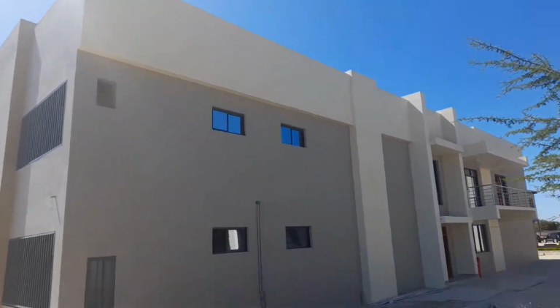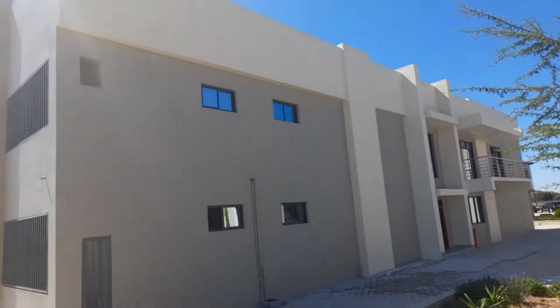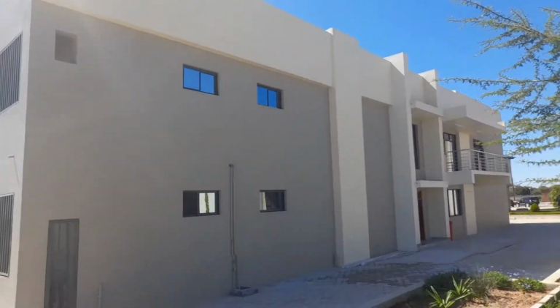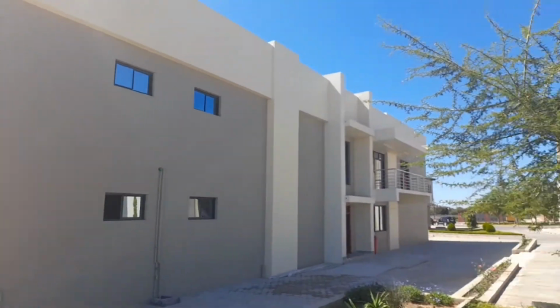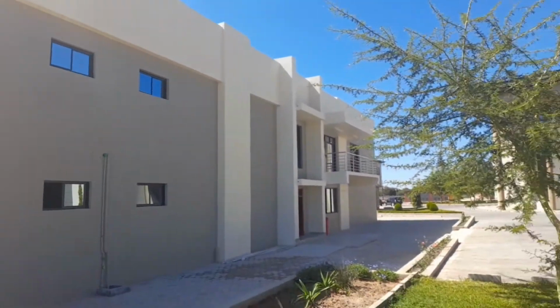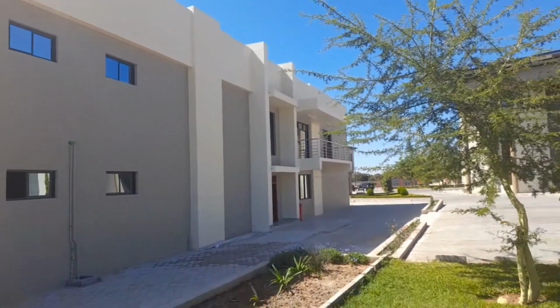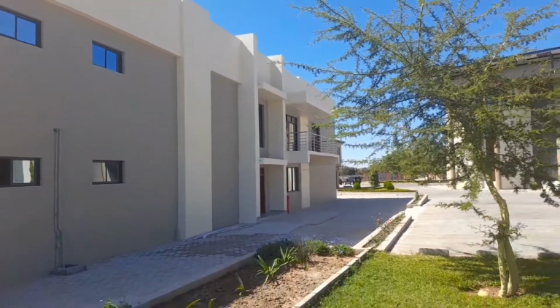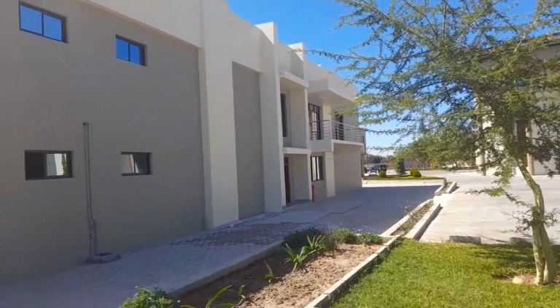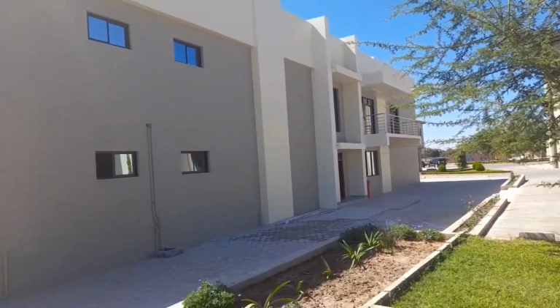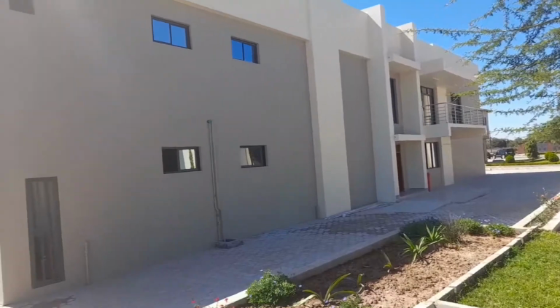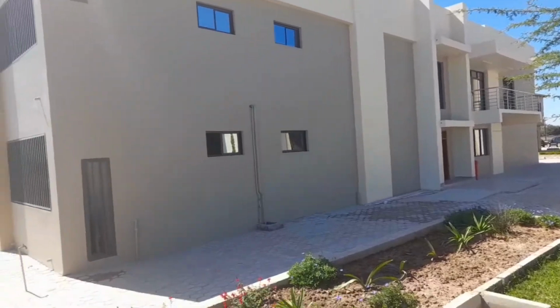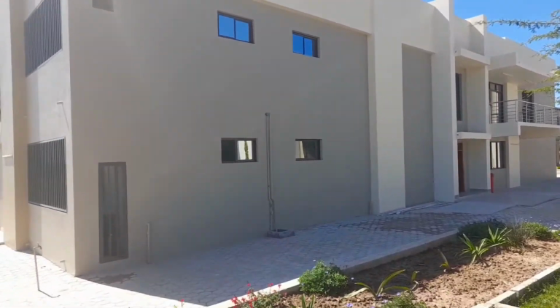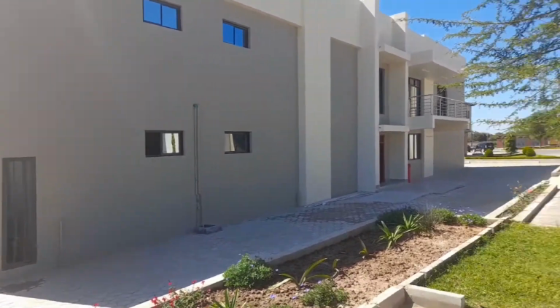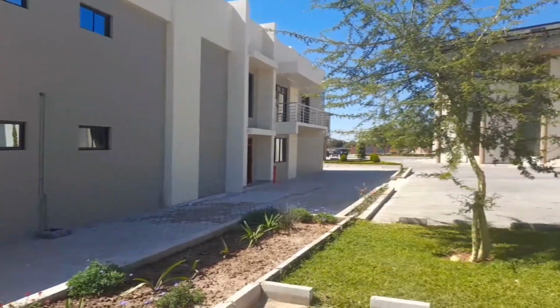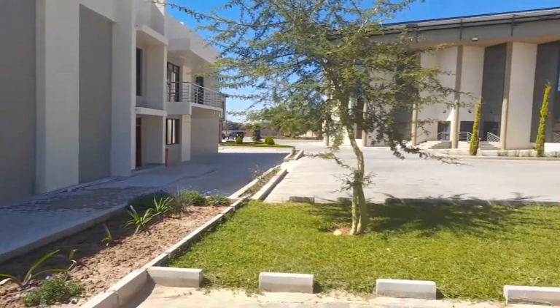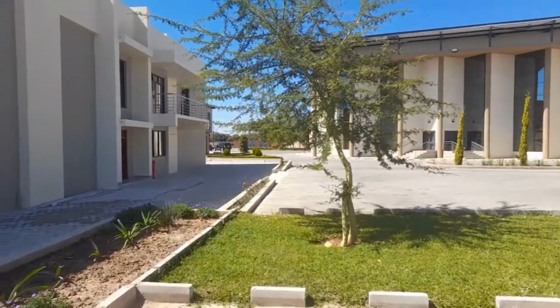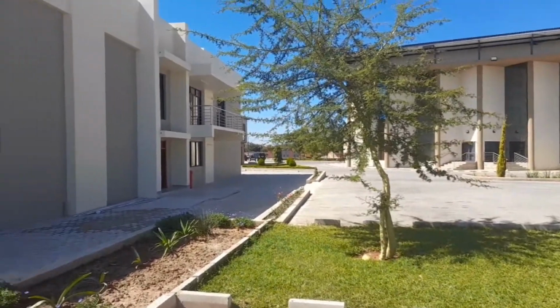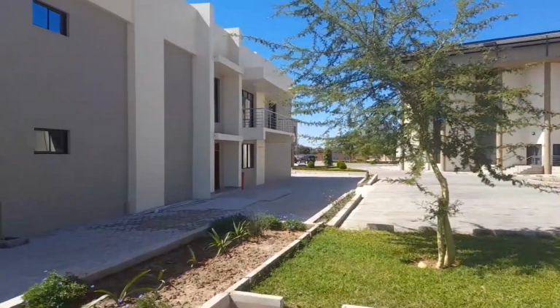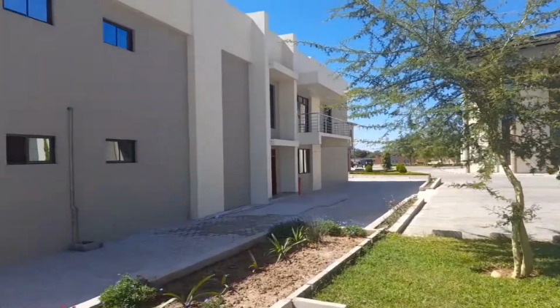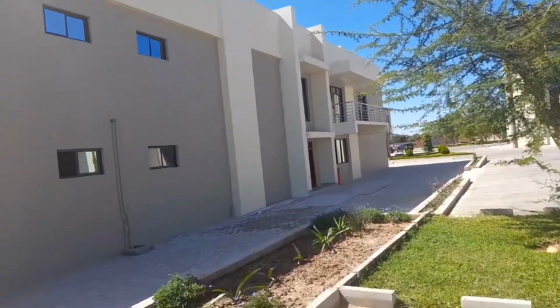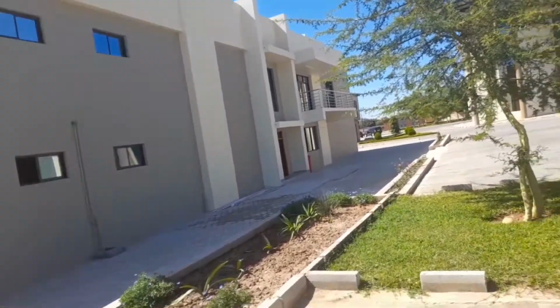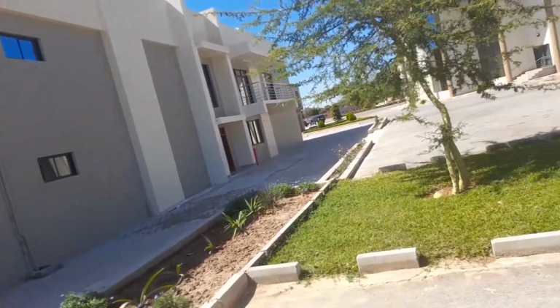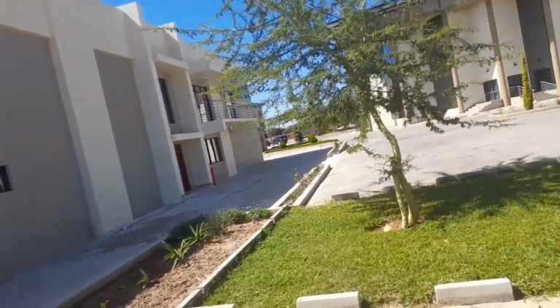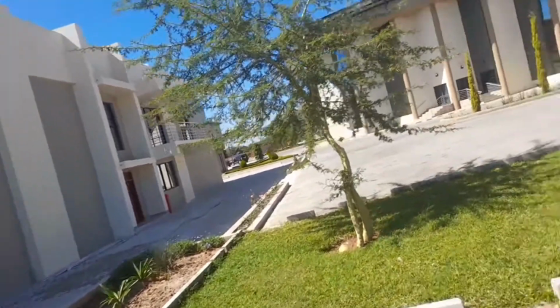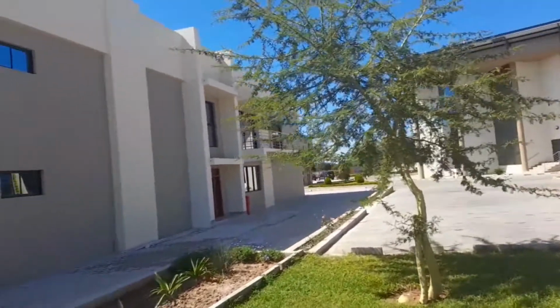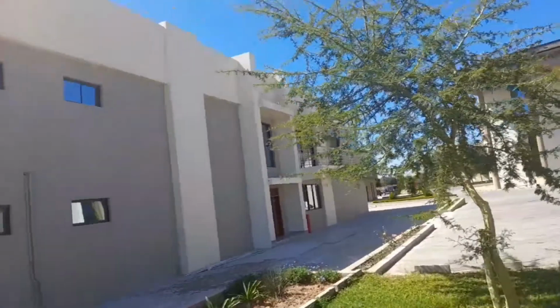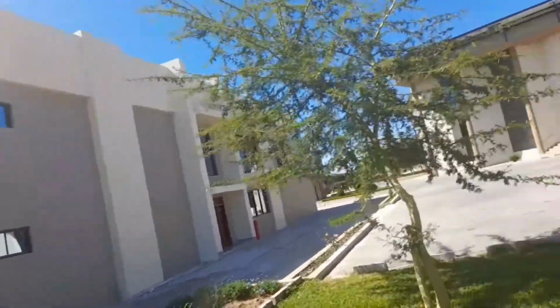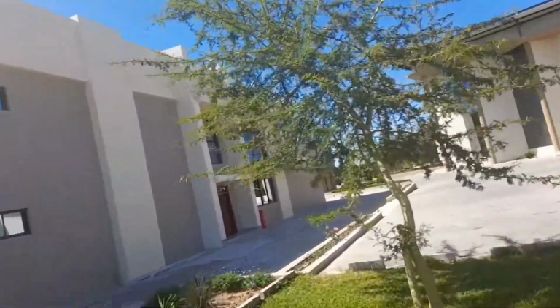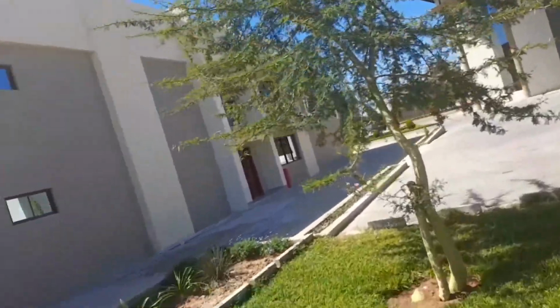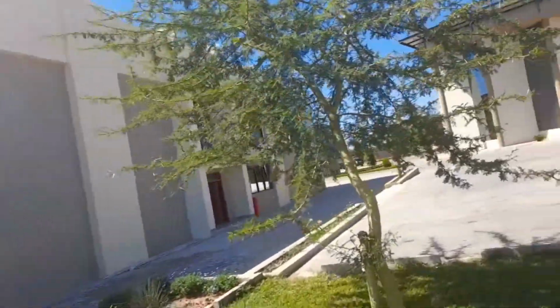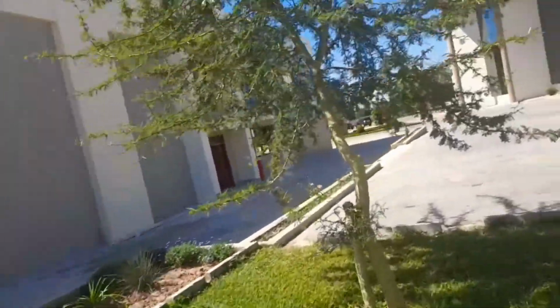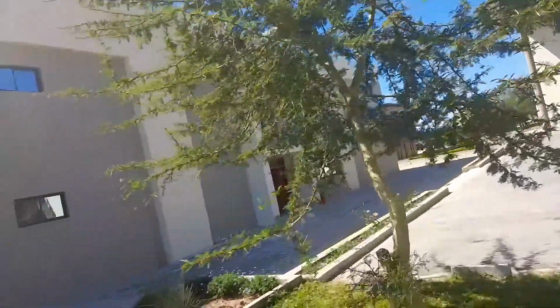It is really pretty and I hope you guys enjoy the video. Let's go!